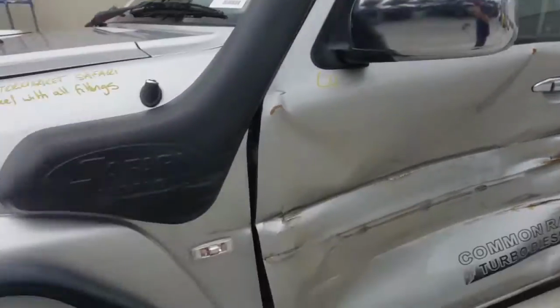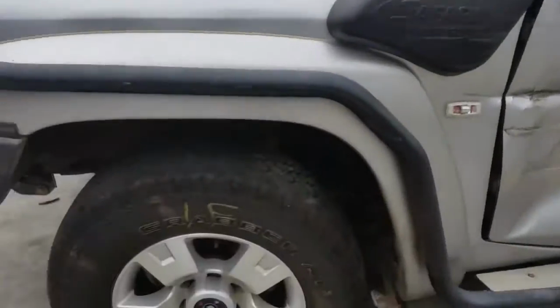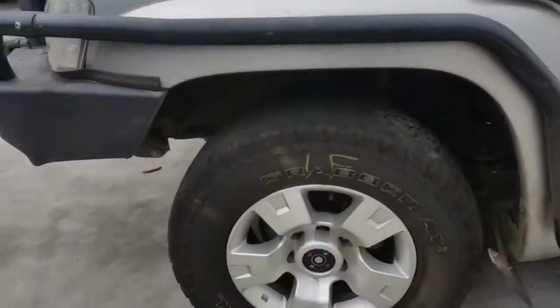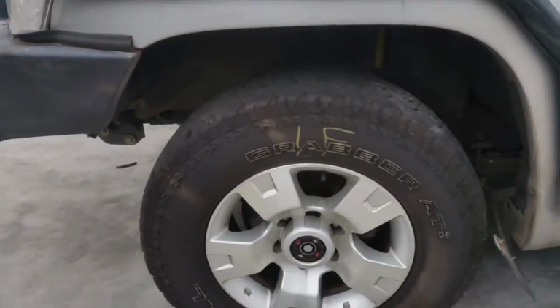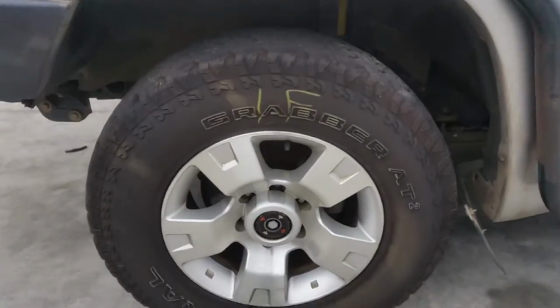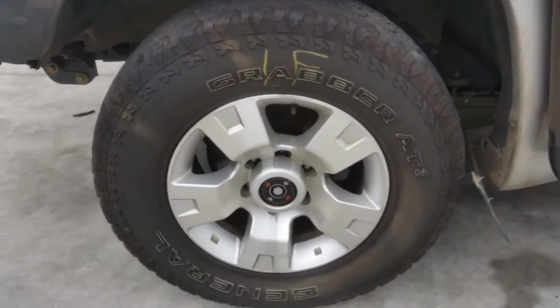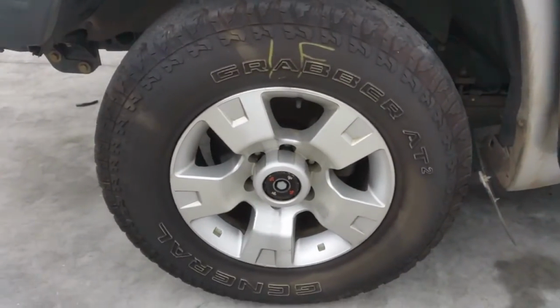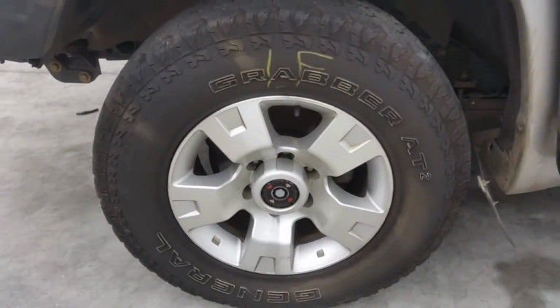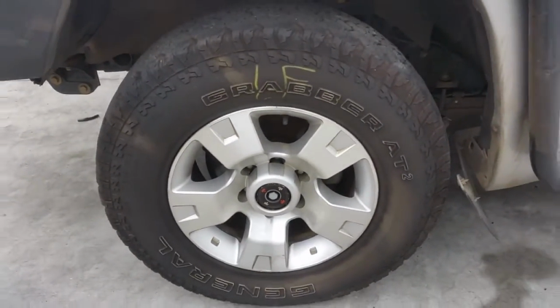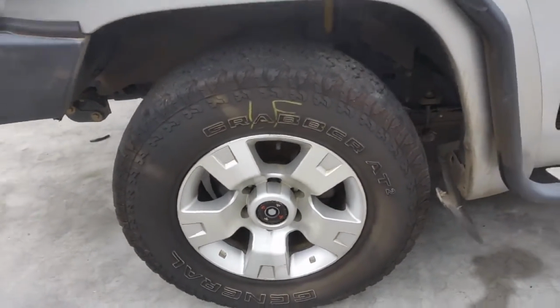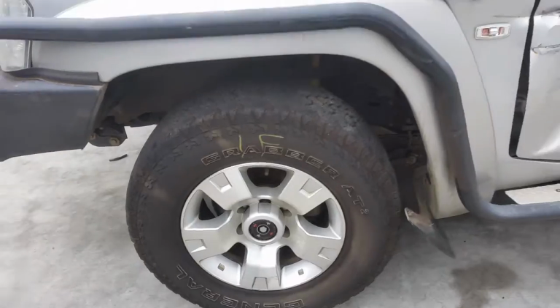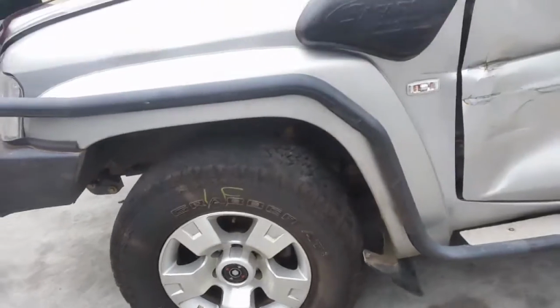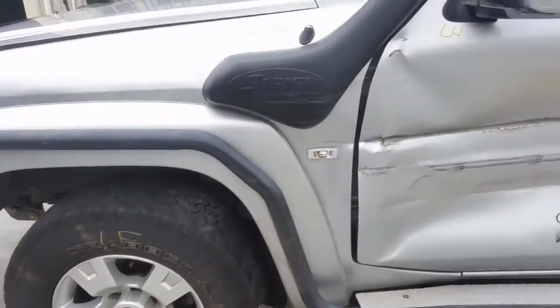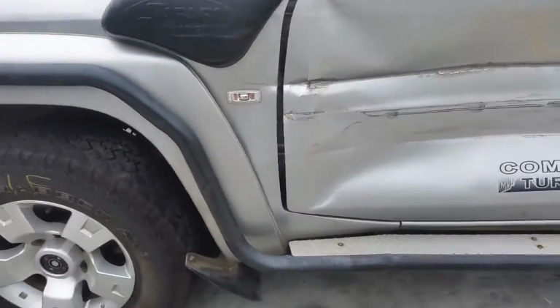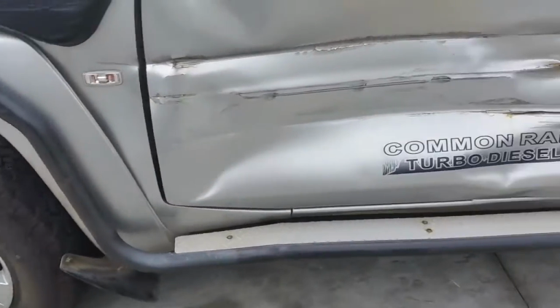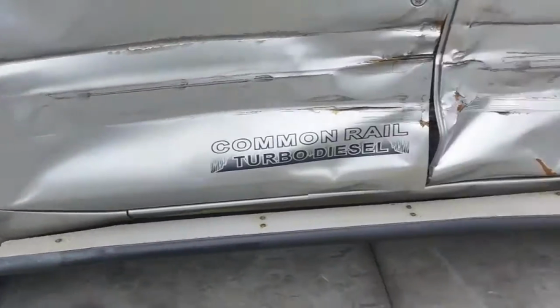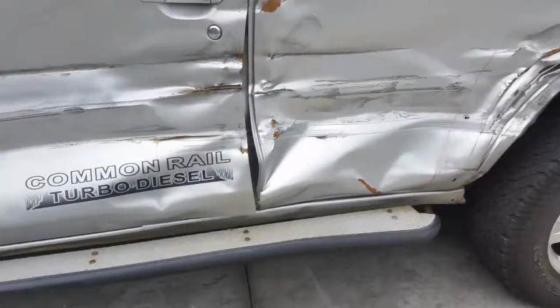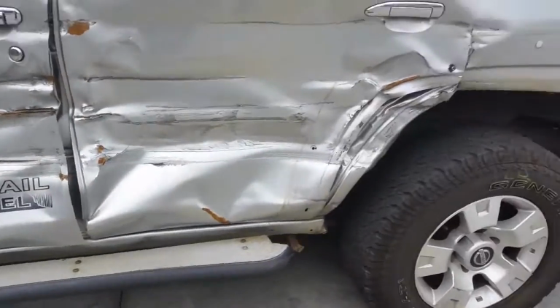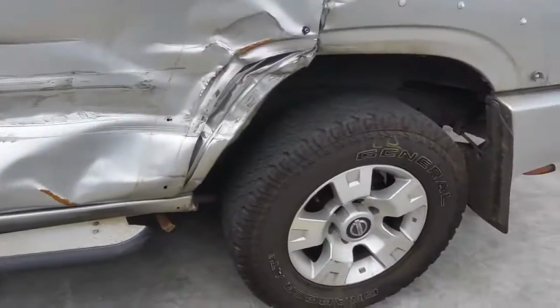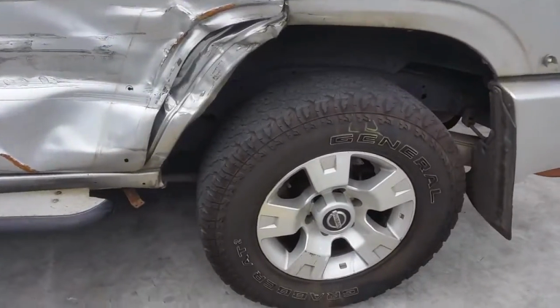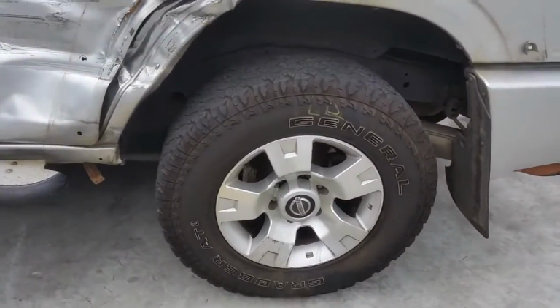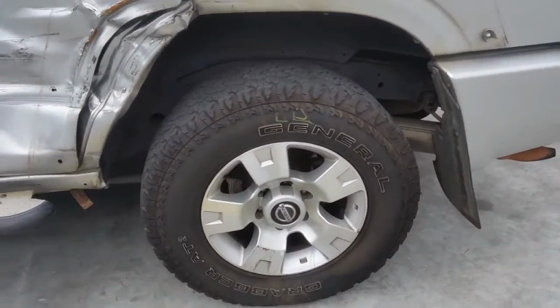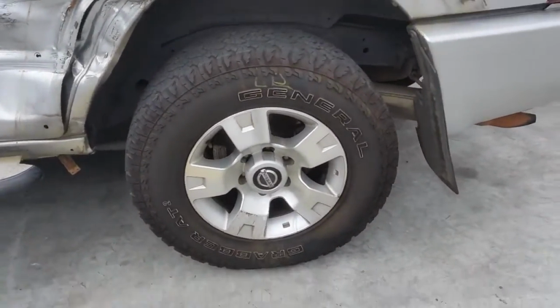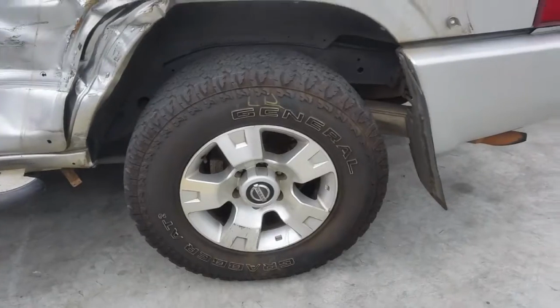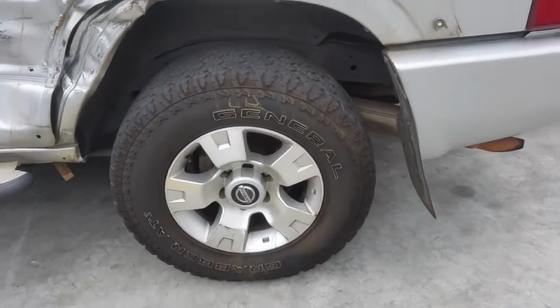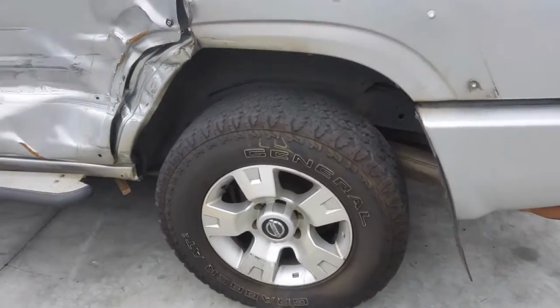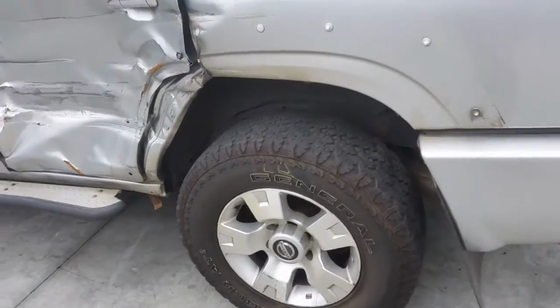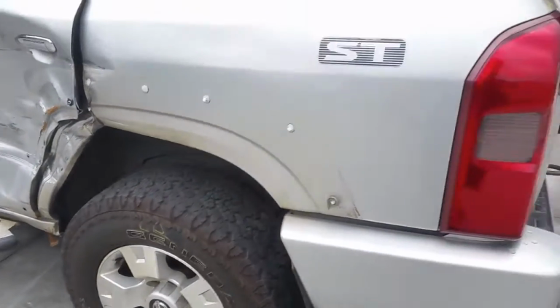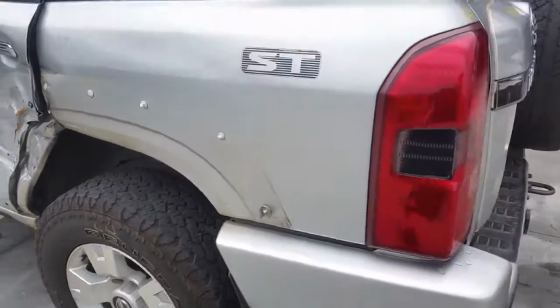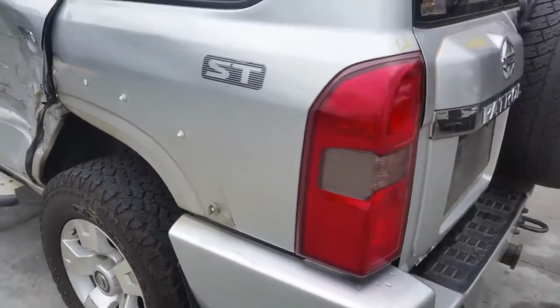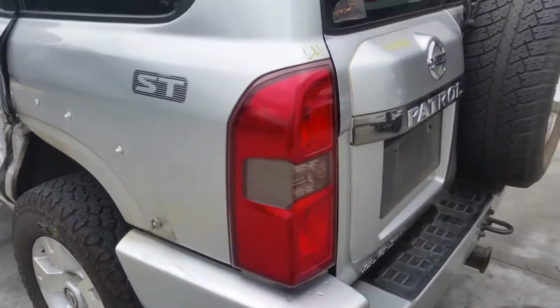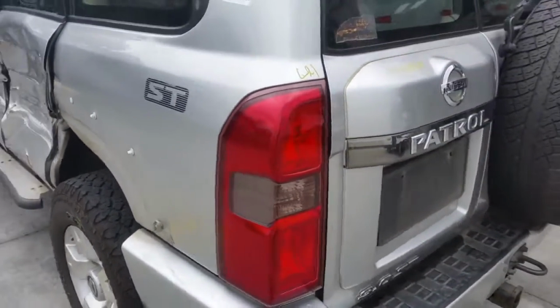This vehicle is fitted with factory 17 inch alloy mags. Left front has an average tyre. Left rear 17 inch factory alloy mag with an average tyre. Left hand tail light.